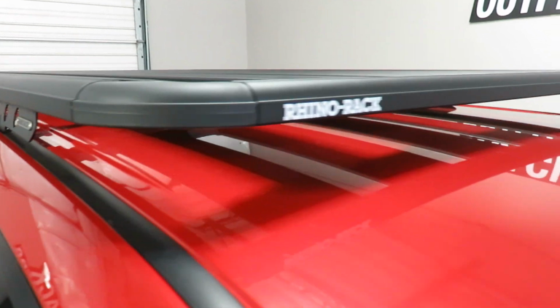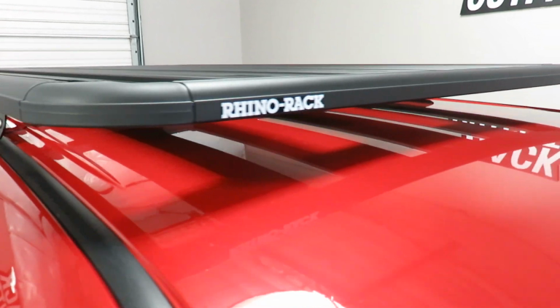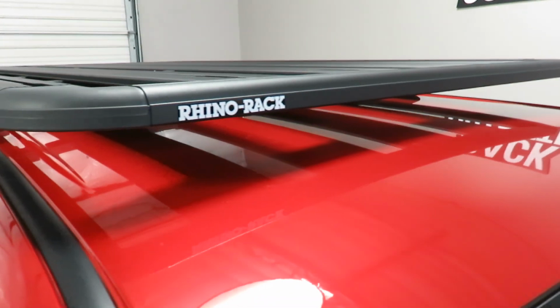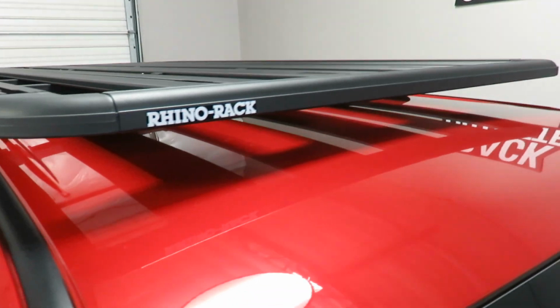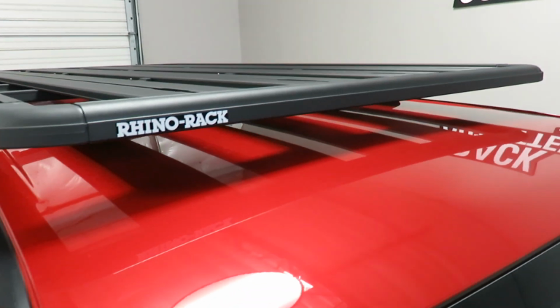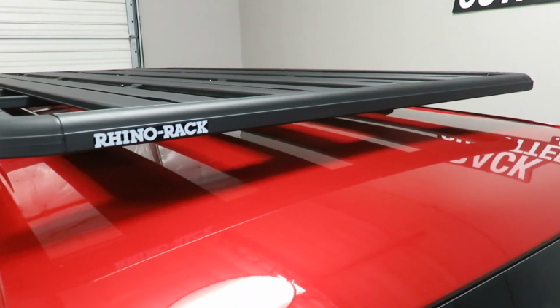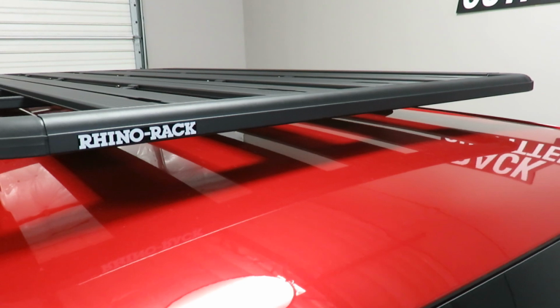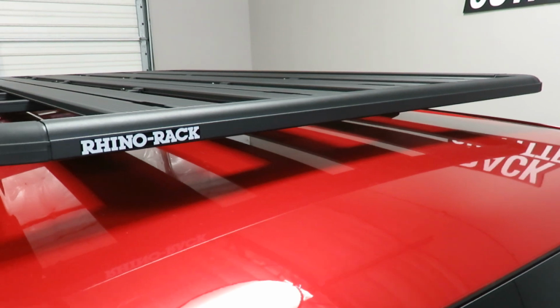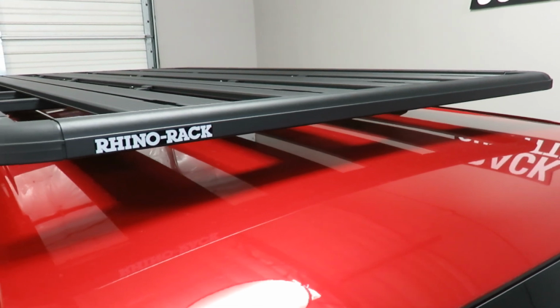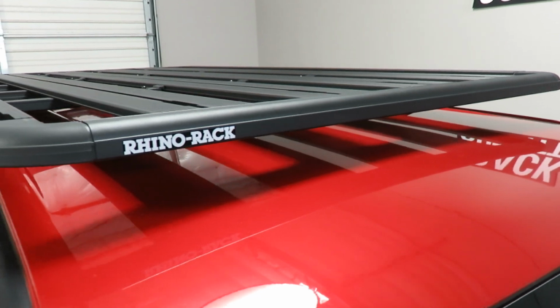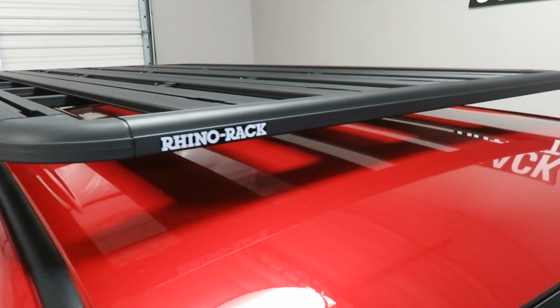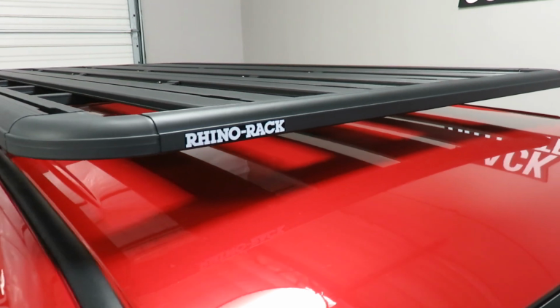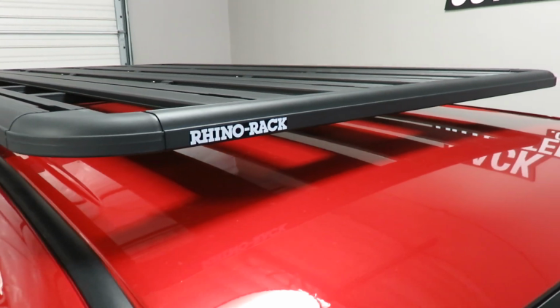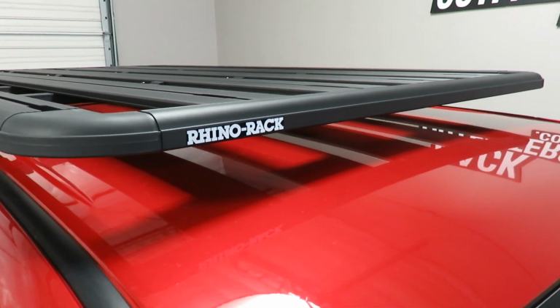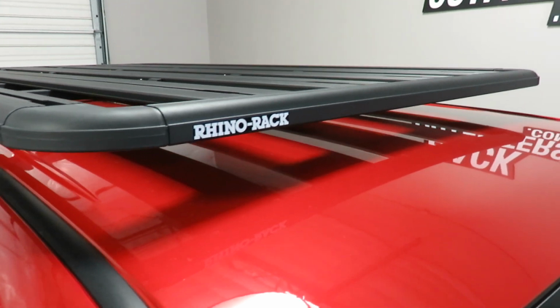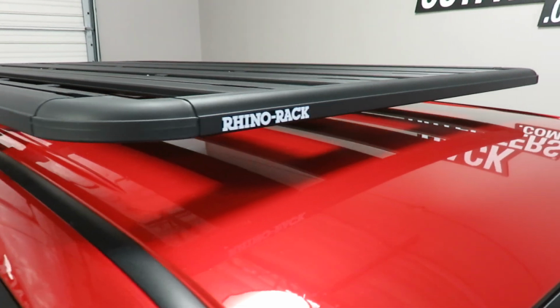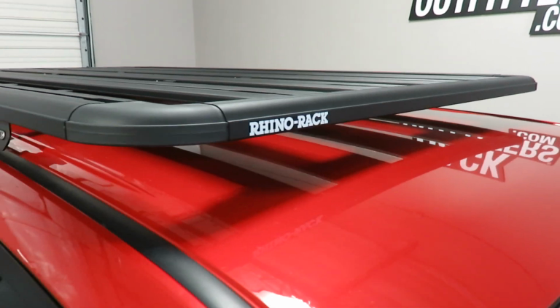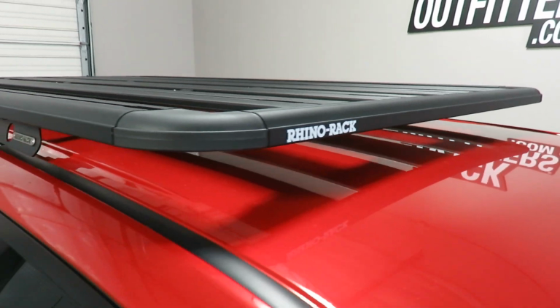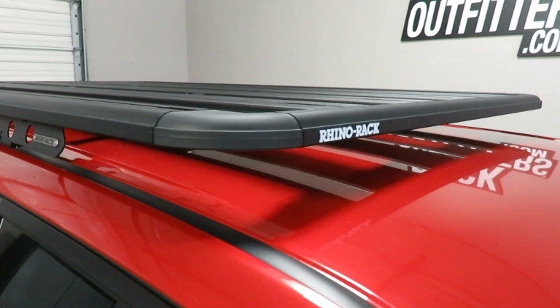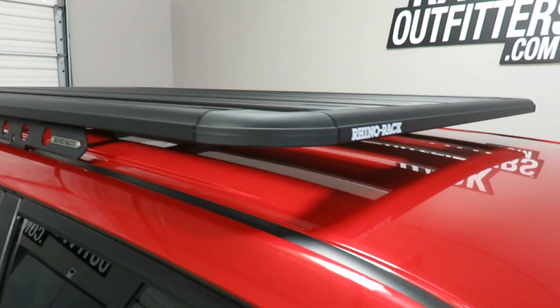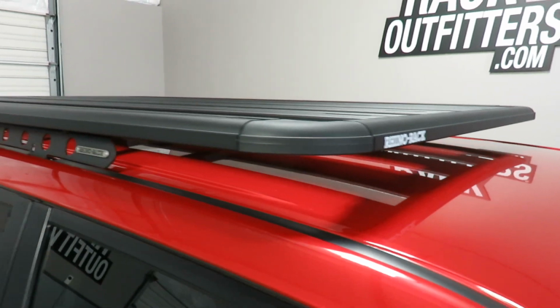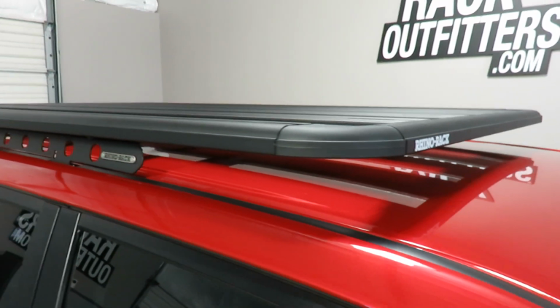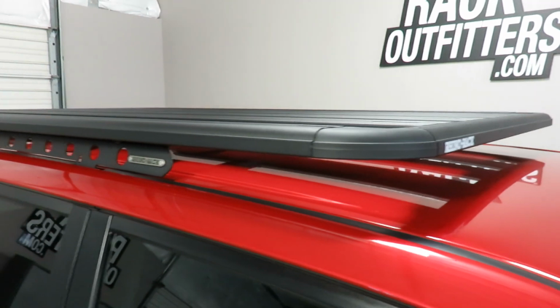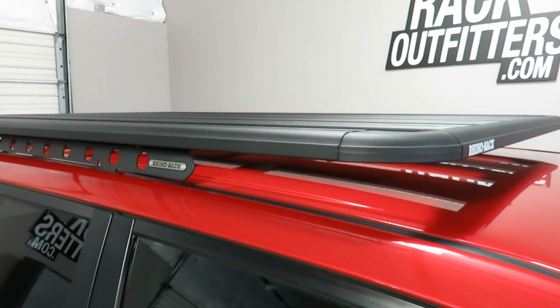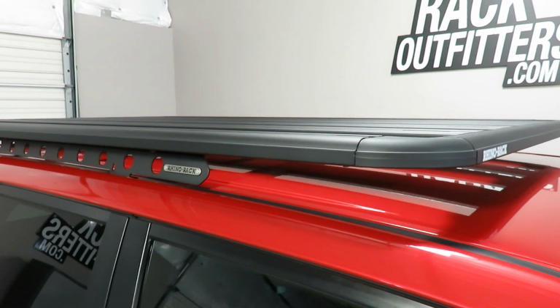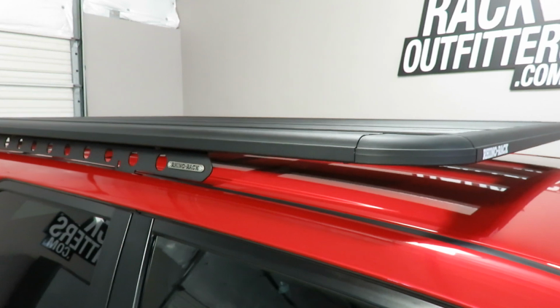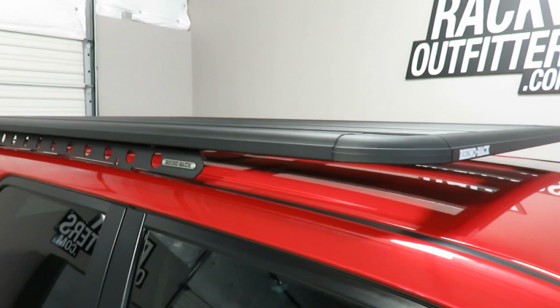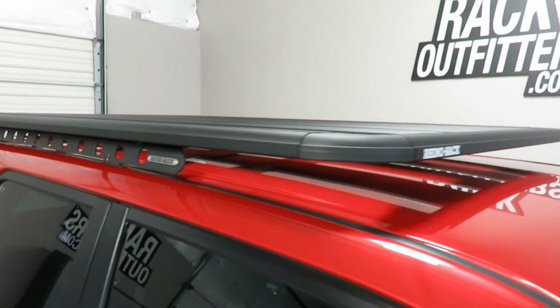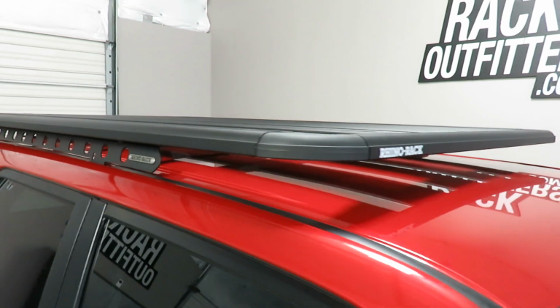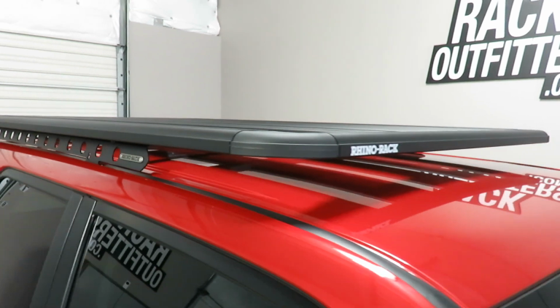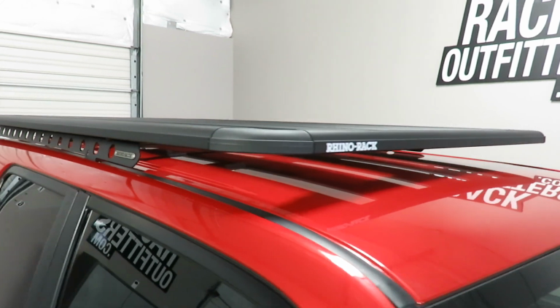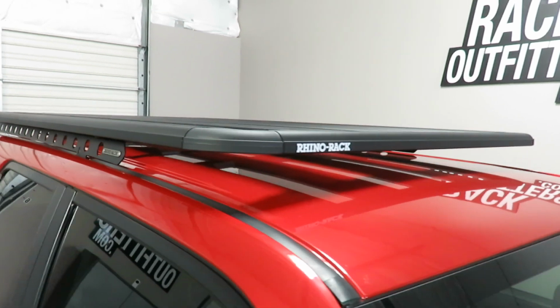This vehicle has no sunroof, and there is no interference with vehicles that have sunroofs. However, it does obstruct the view partially.